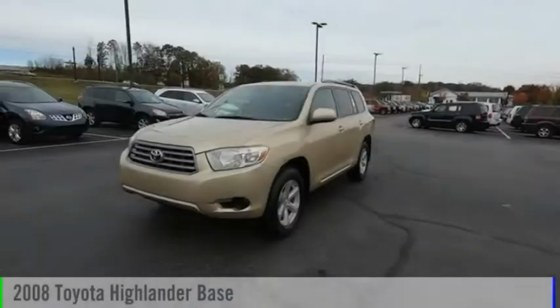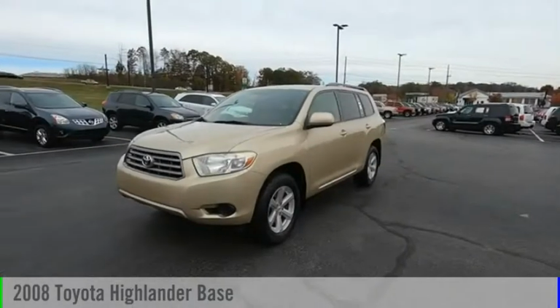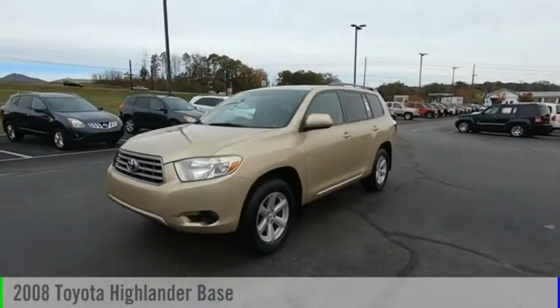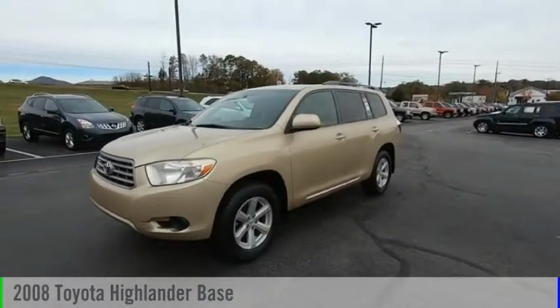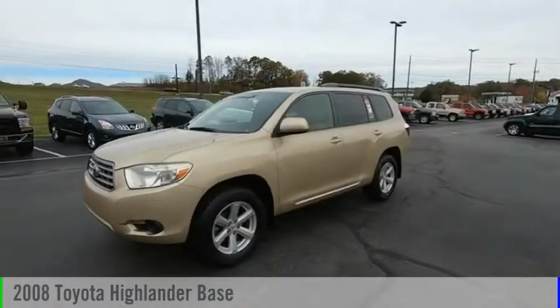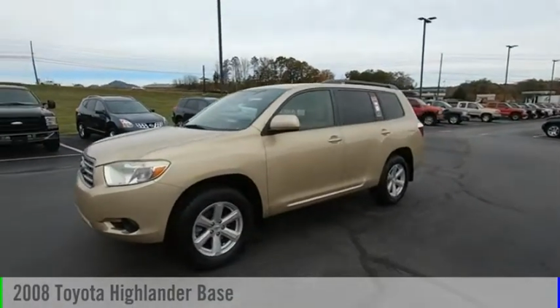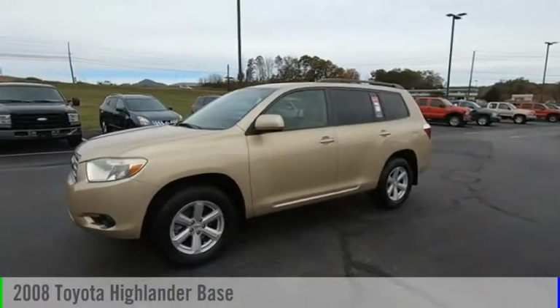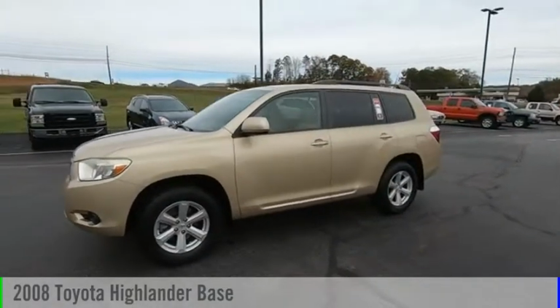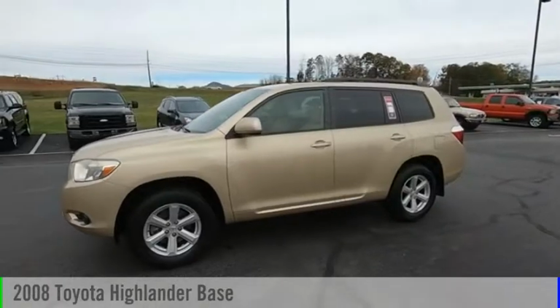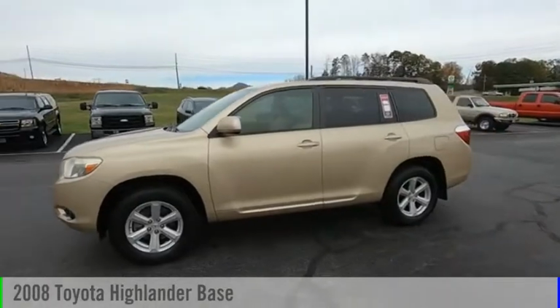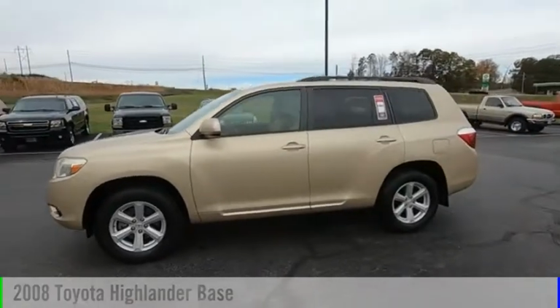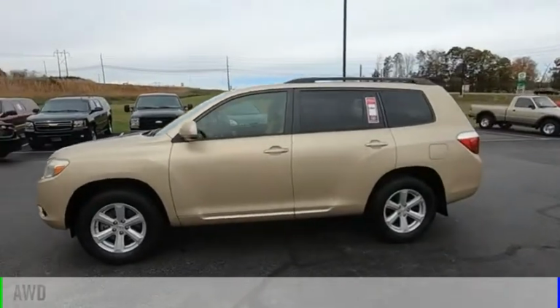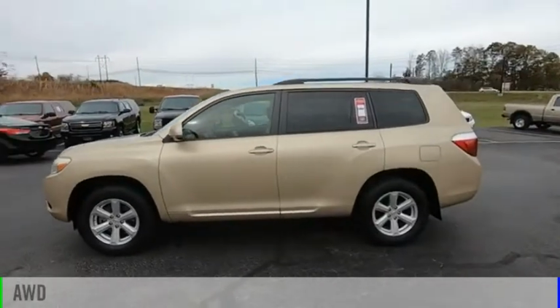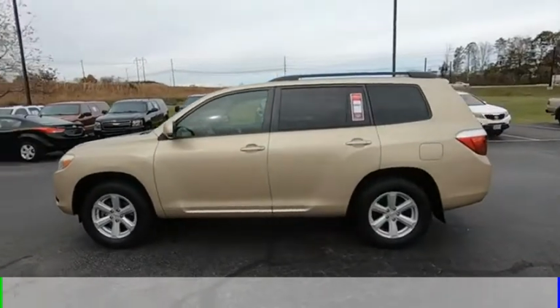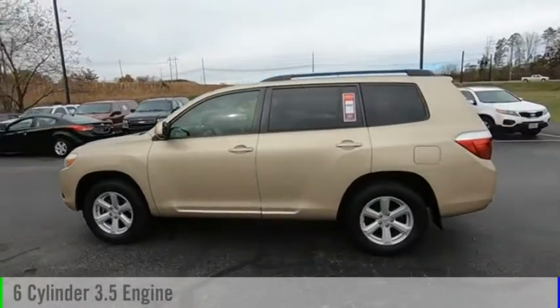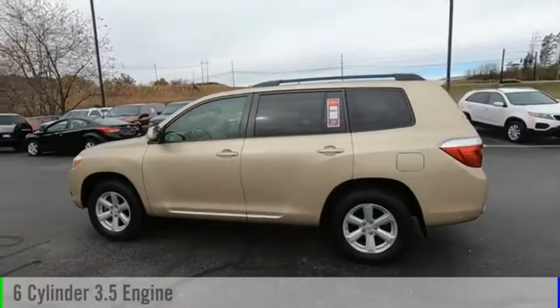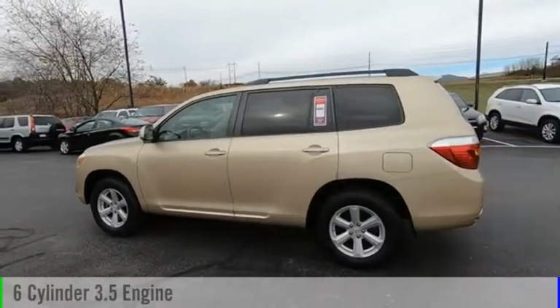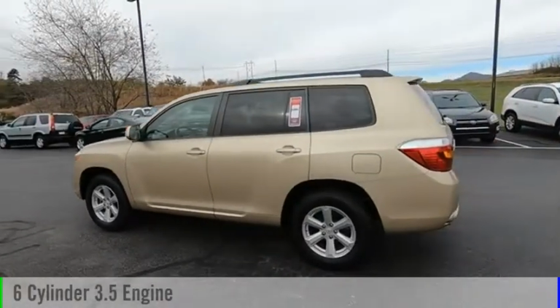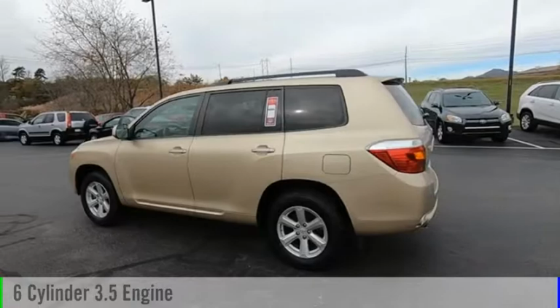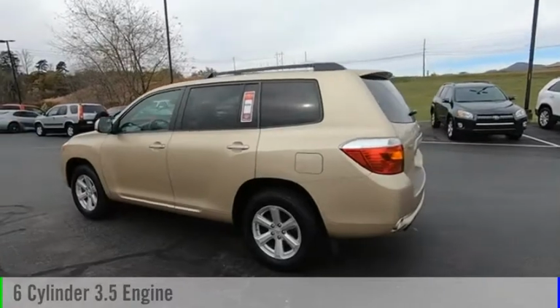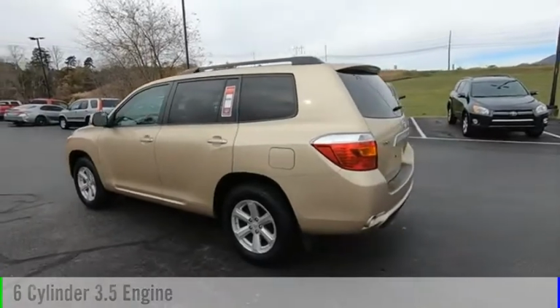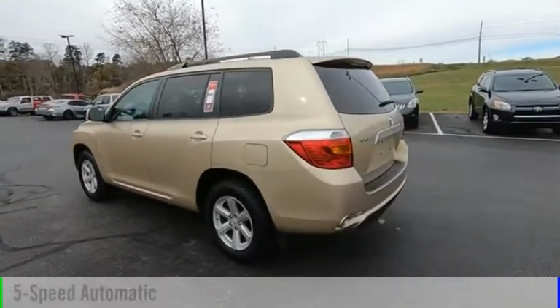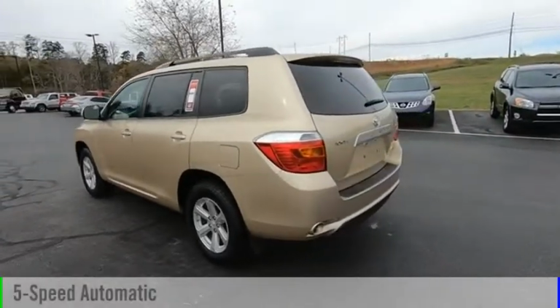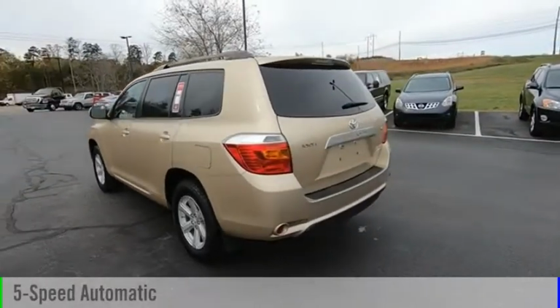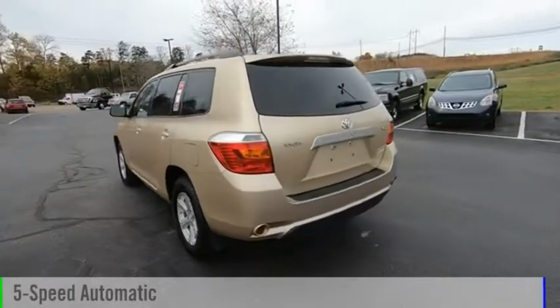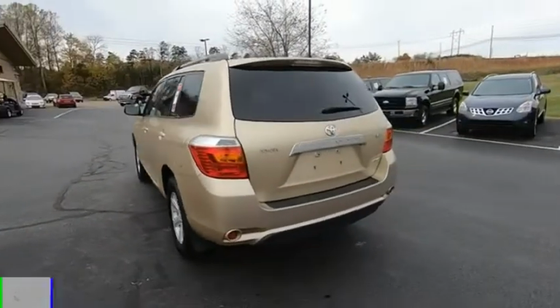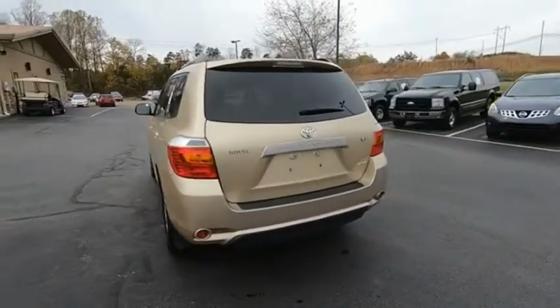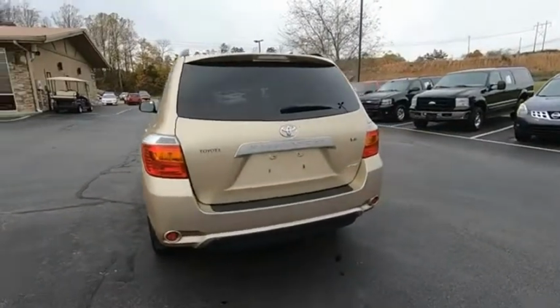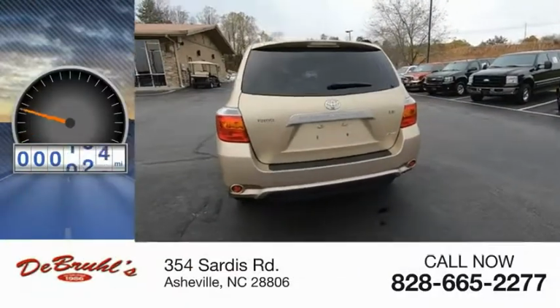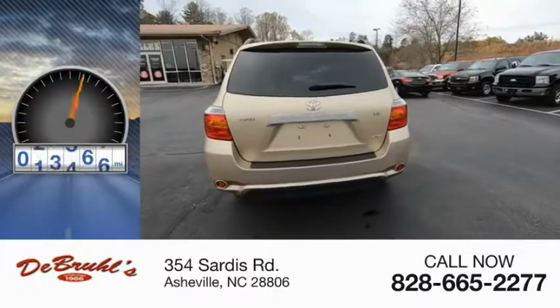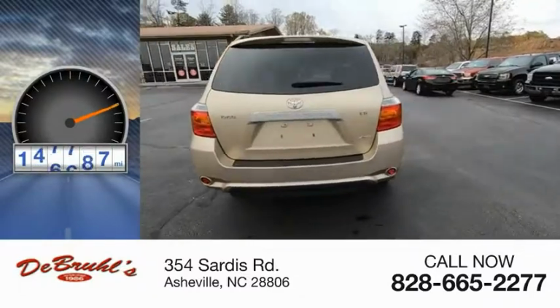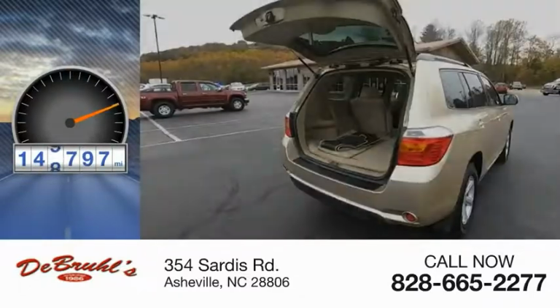Stop by and take a look at the 2008 Highlander. This vehicle is powered by an all-wheel drive, six-cylinder, 3.5-liter engine, and comes with a five-speed automatic transmission. This vehicle has less than 150,000 miles.